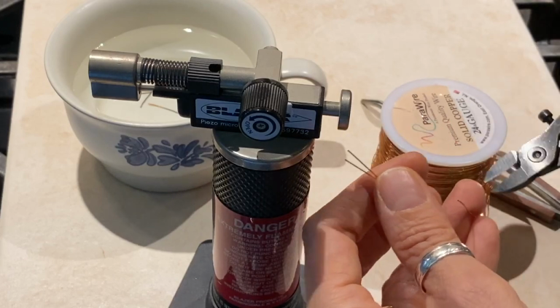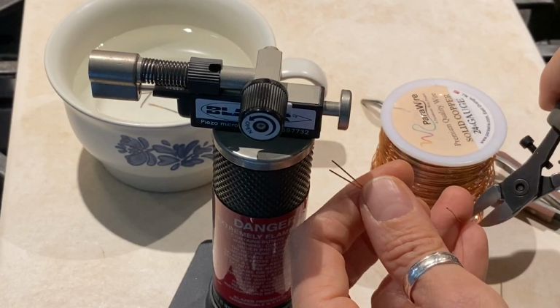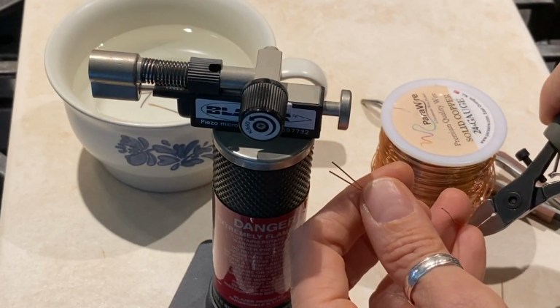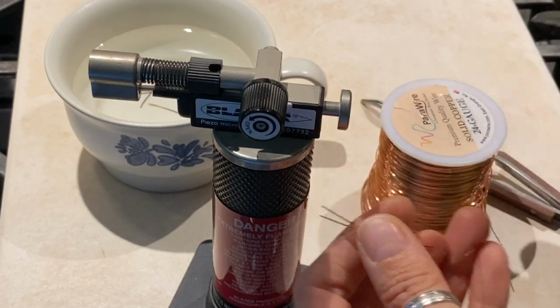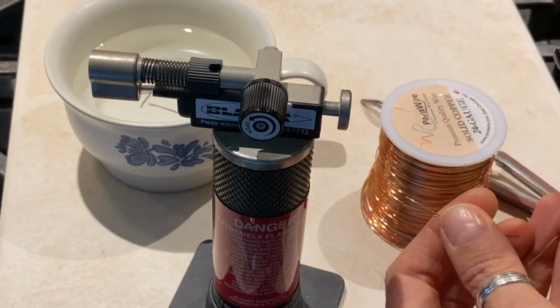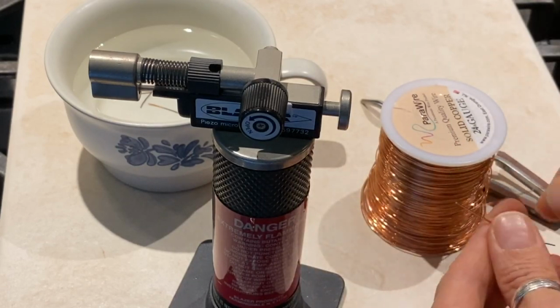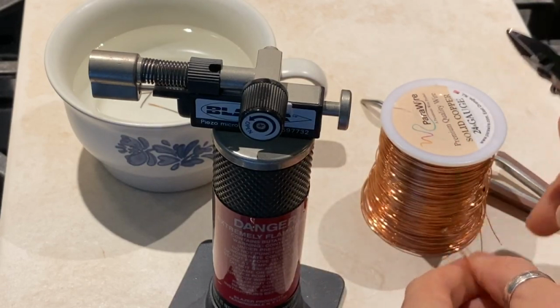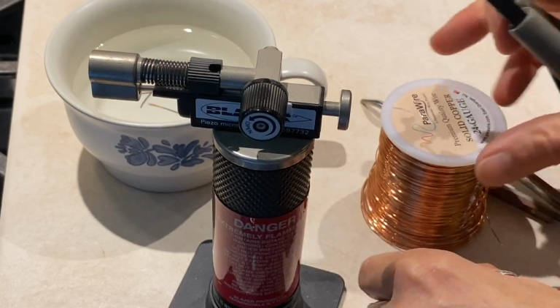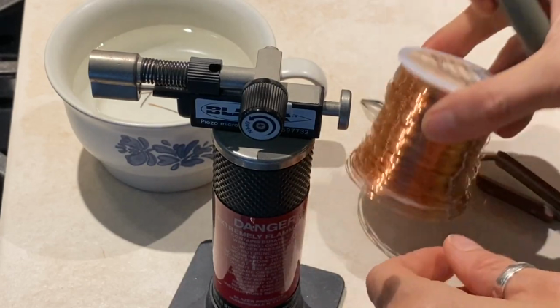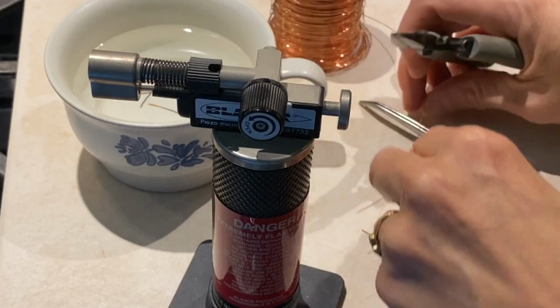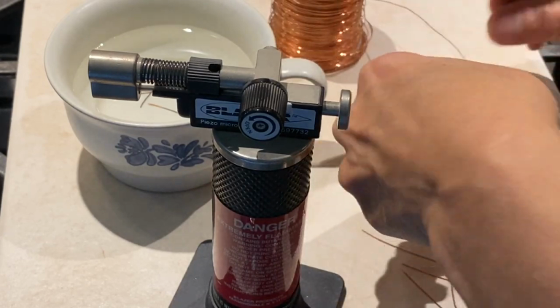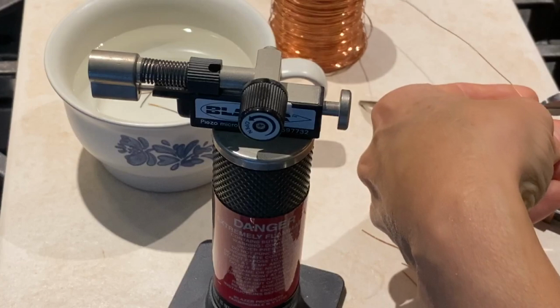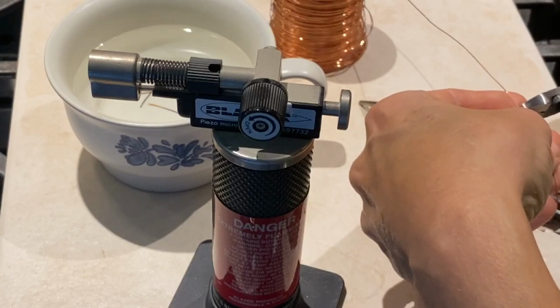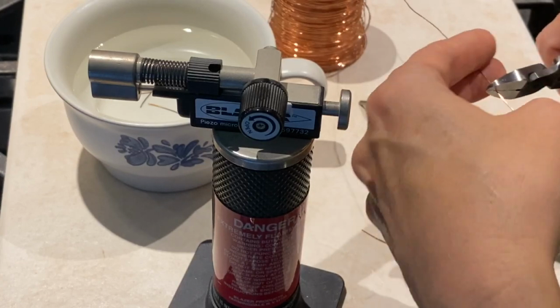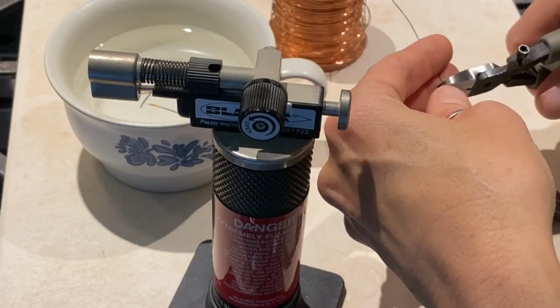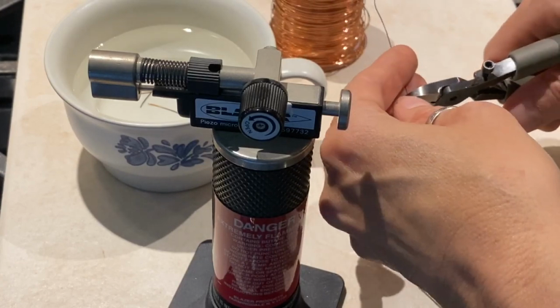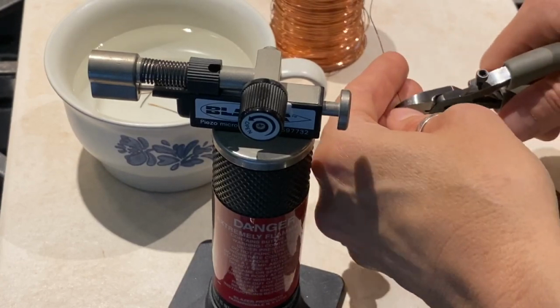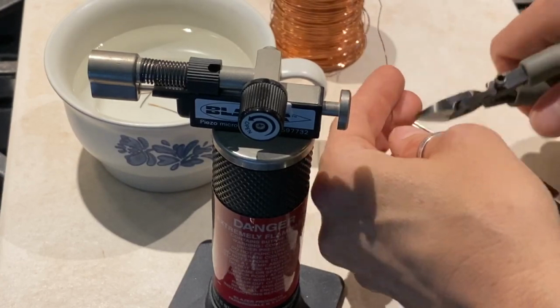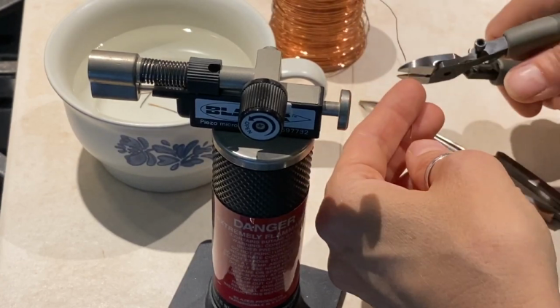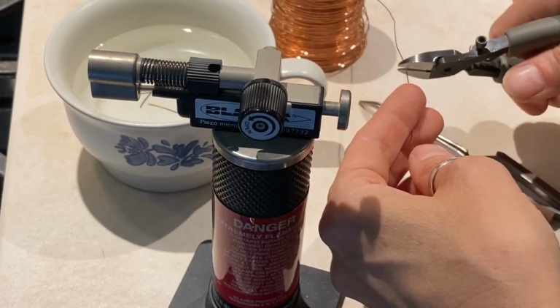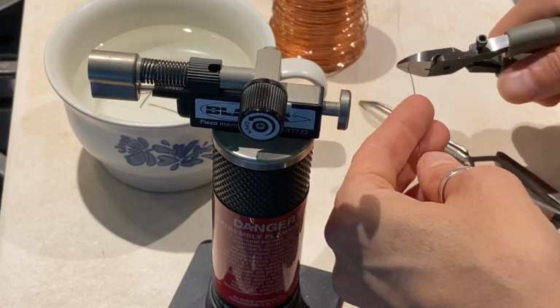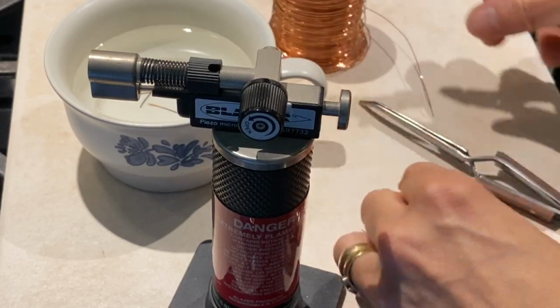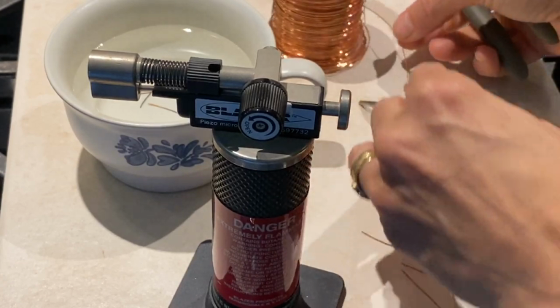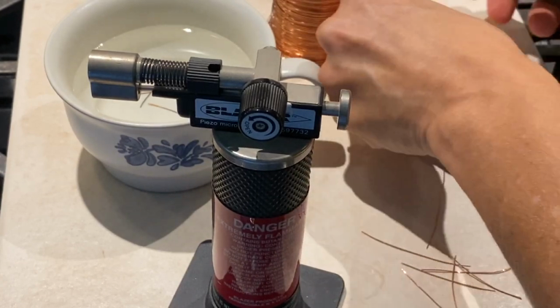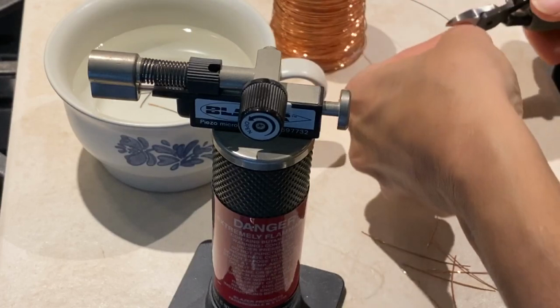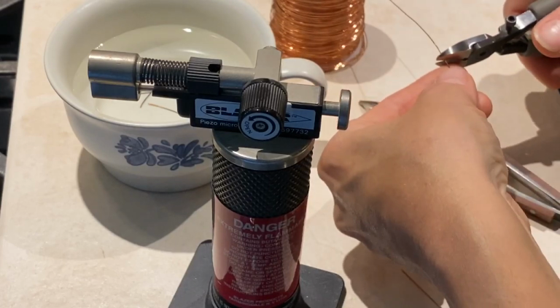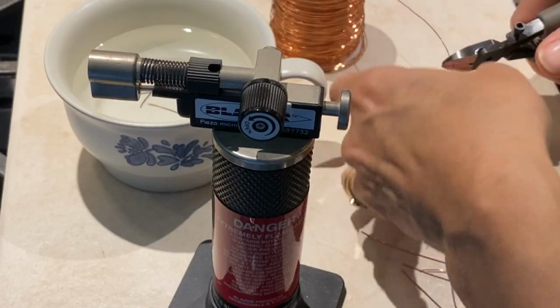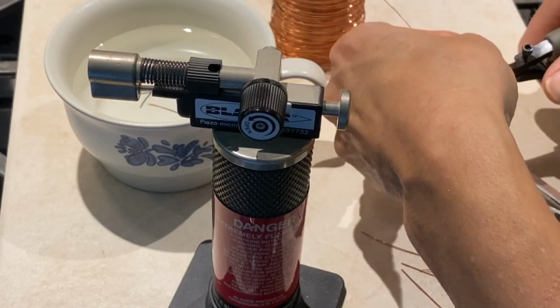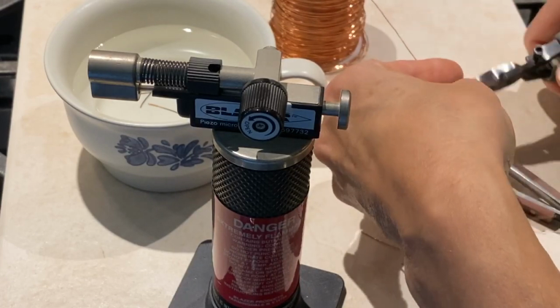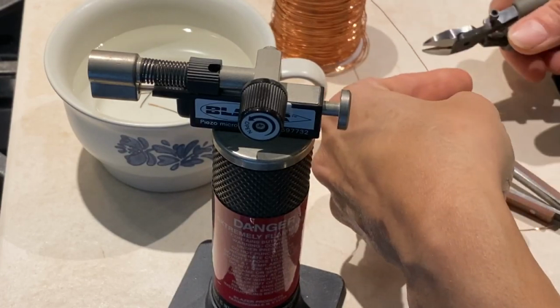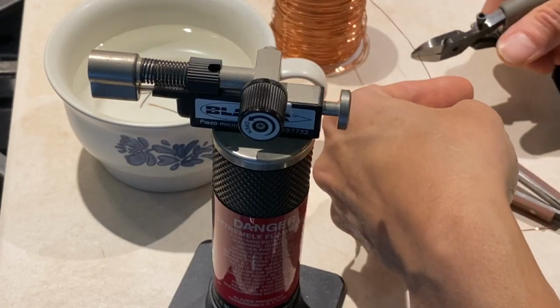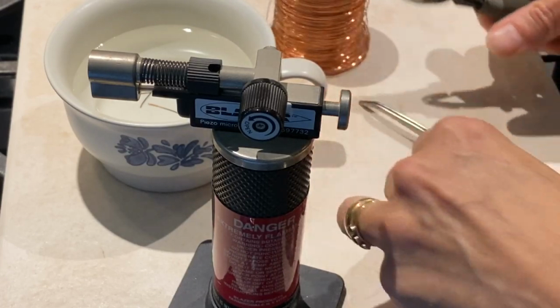Here I'm just going to cut the wire to some various lengths. I like short ones and a little bit longer ones, in between an inch and a half and two inches. You can cut them to whatever length you desire.